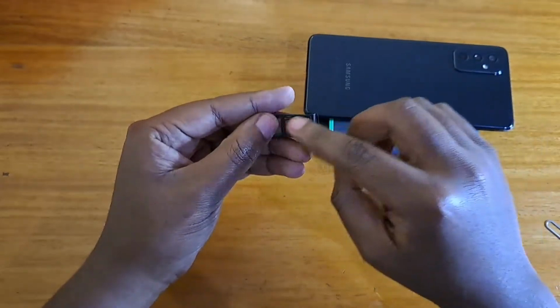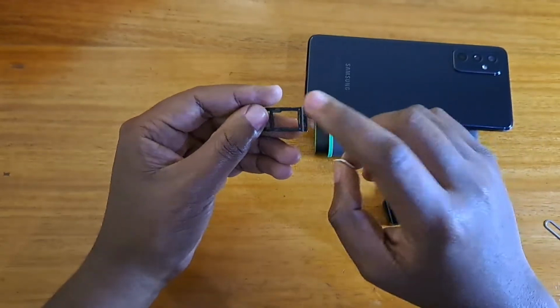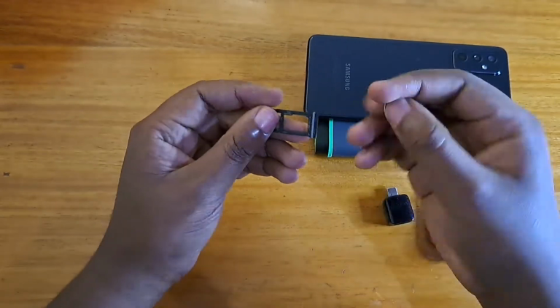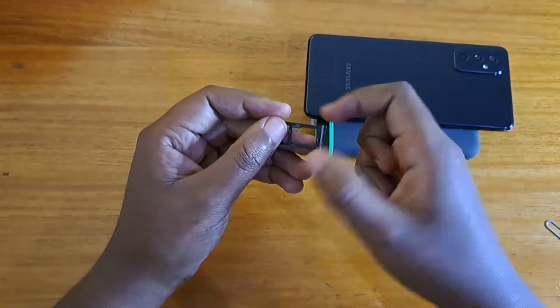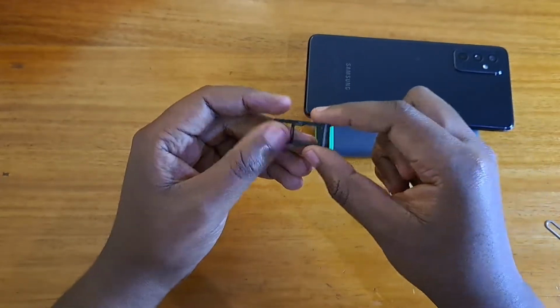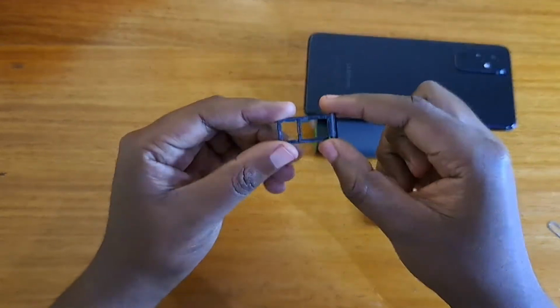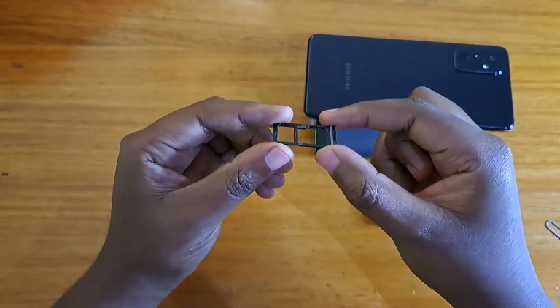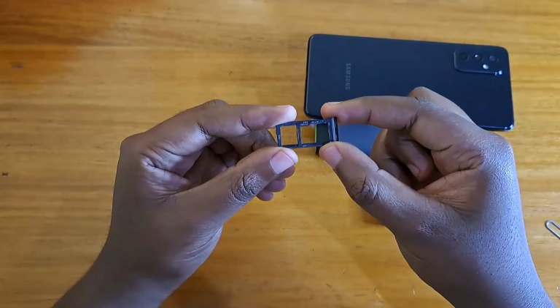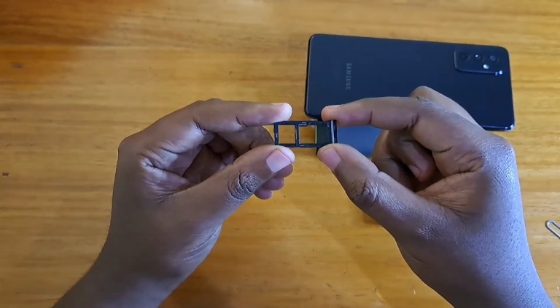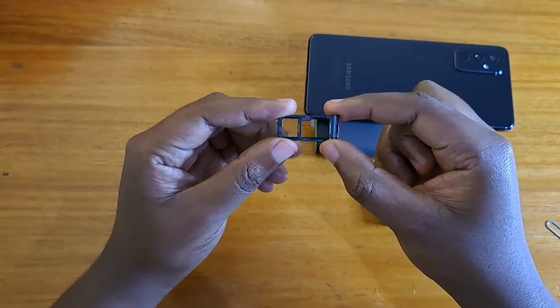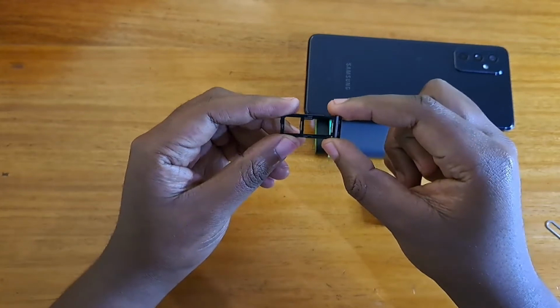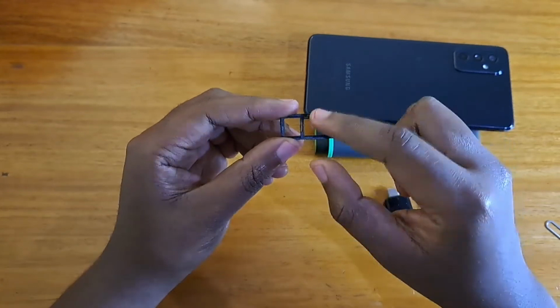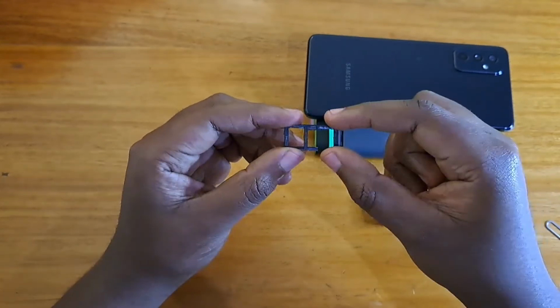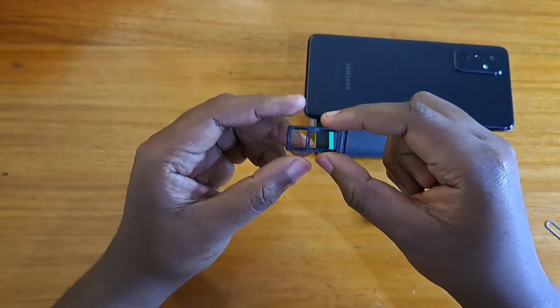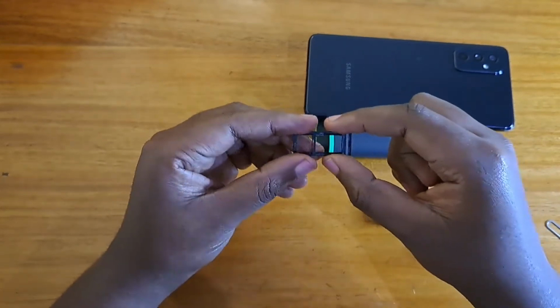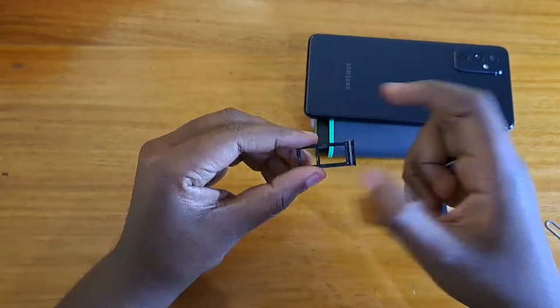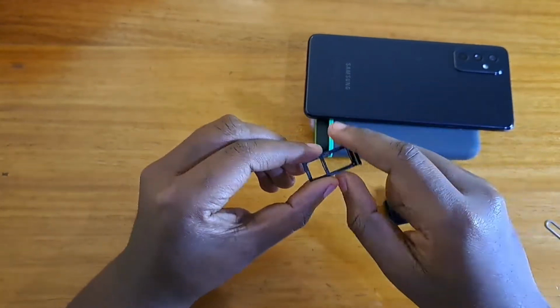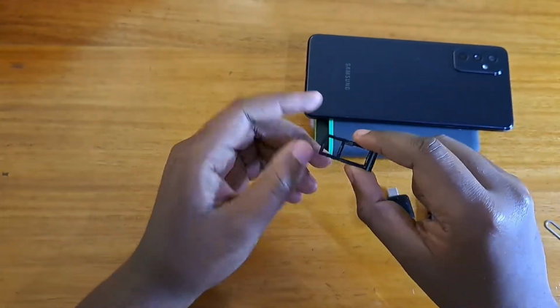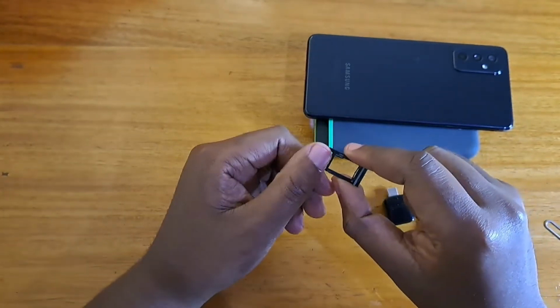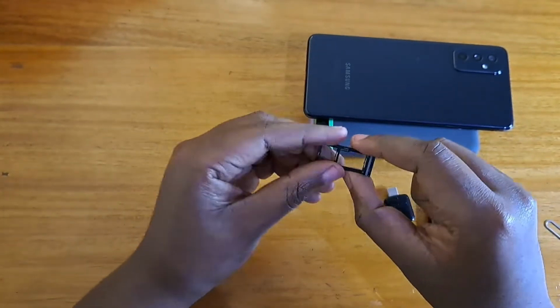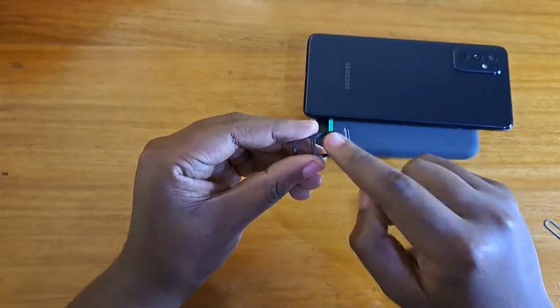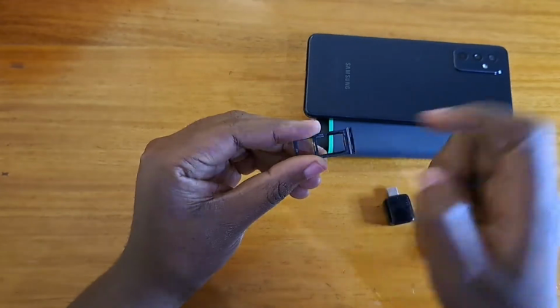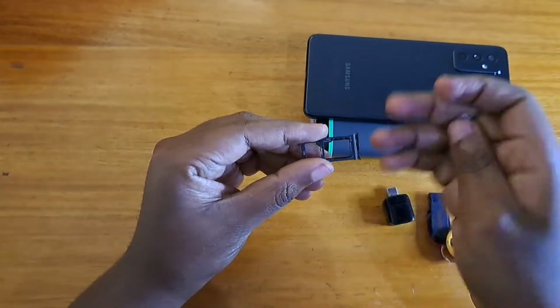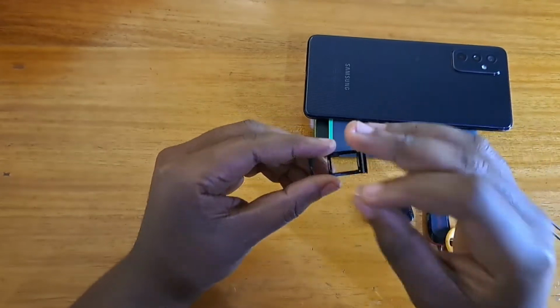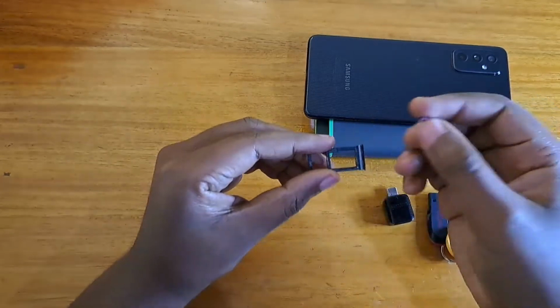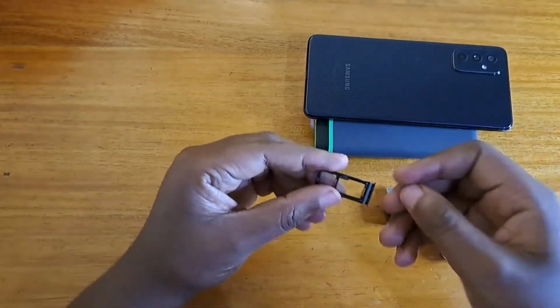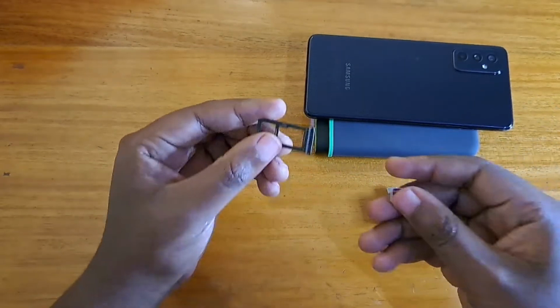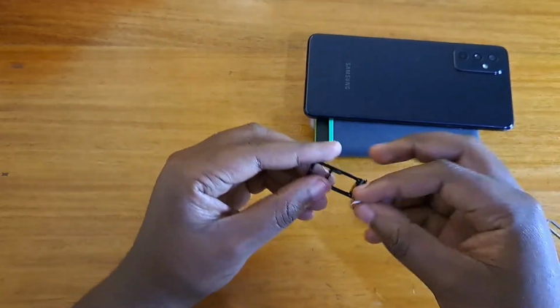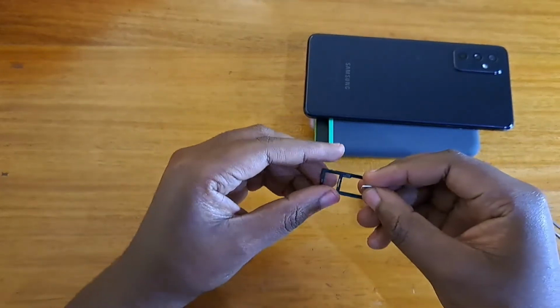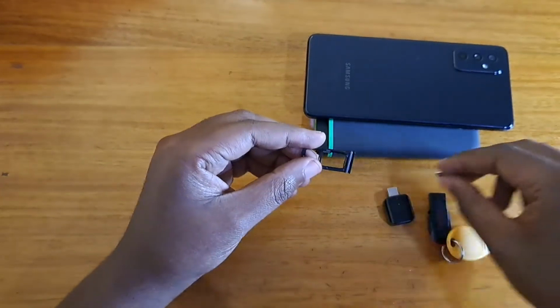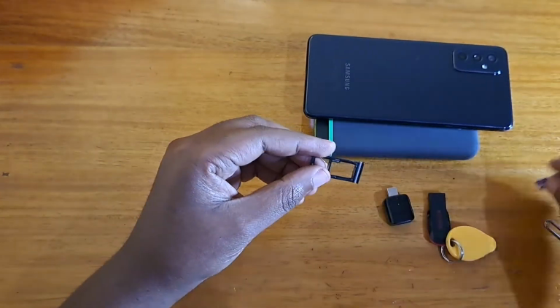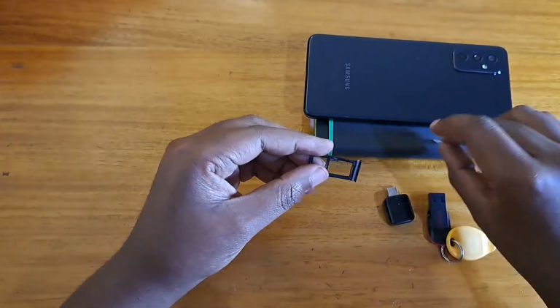This slot you can also put an SD card in, but I don't have one at the moment. But essentially you can put one SIM card and an SD card, or two SIM cards. That's about the SIM tray on the M52 5G.